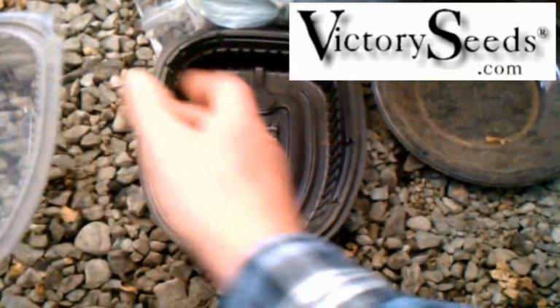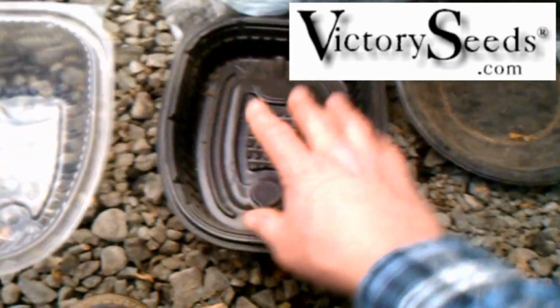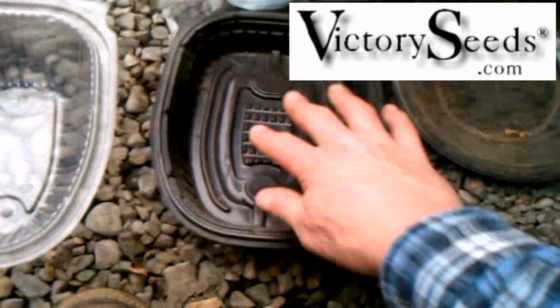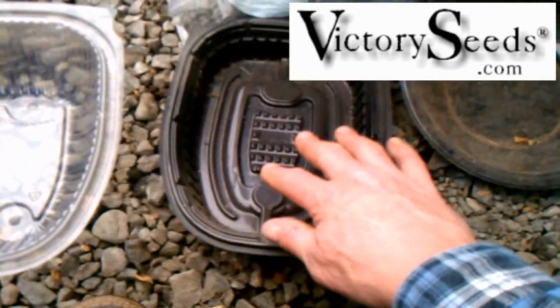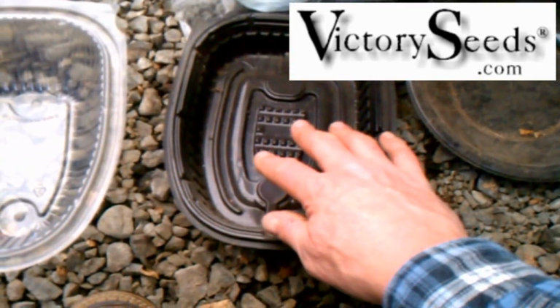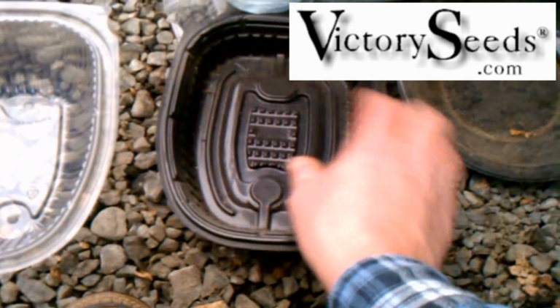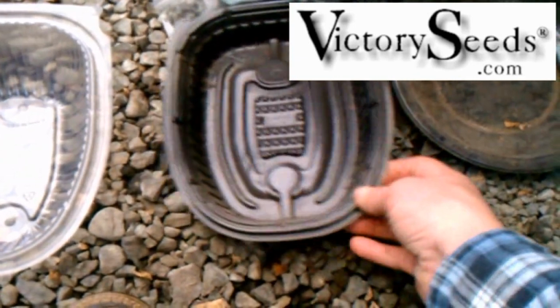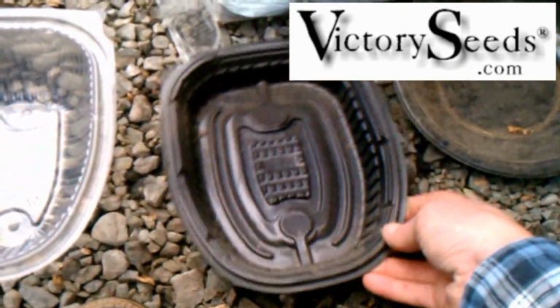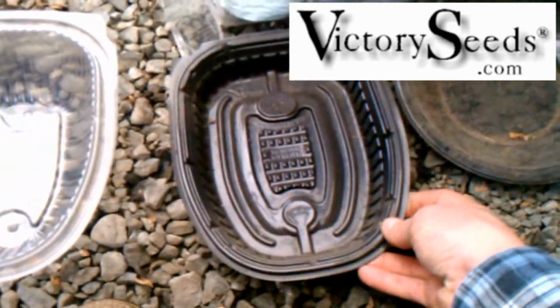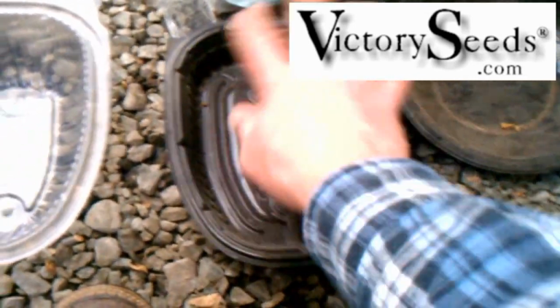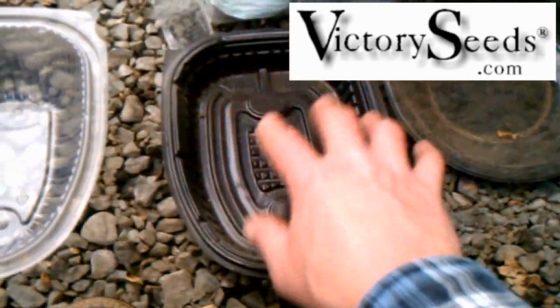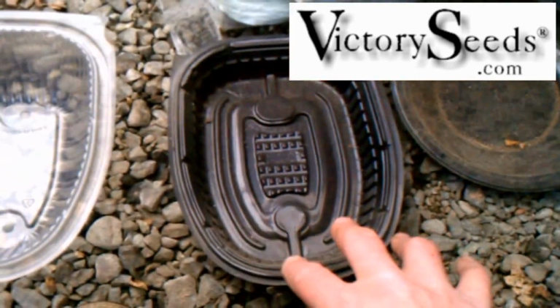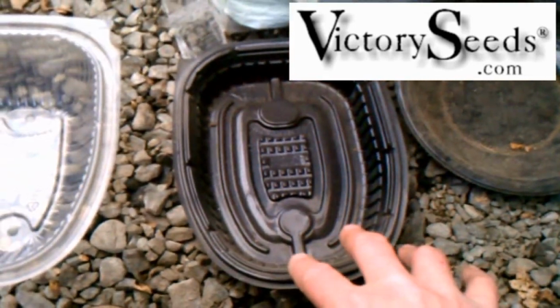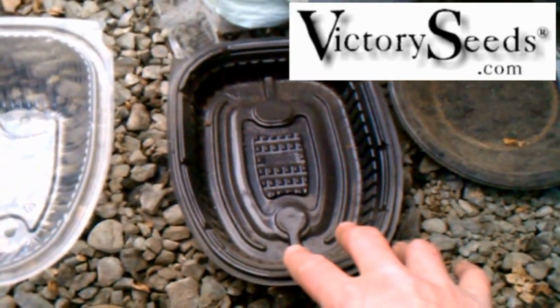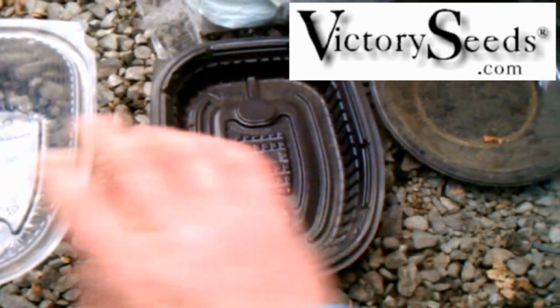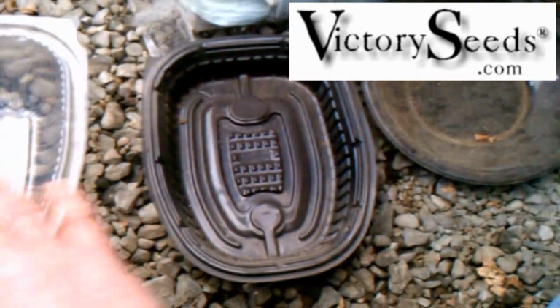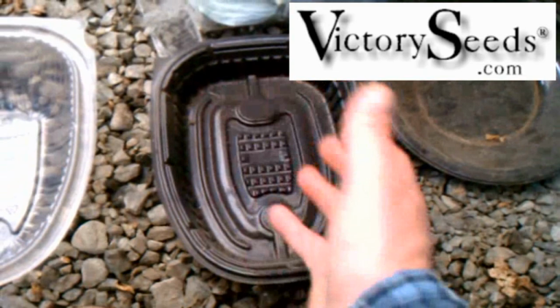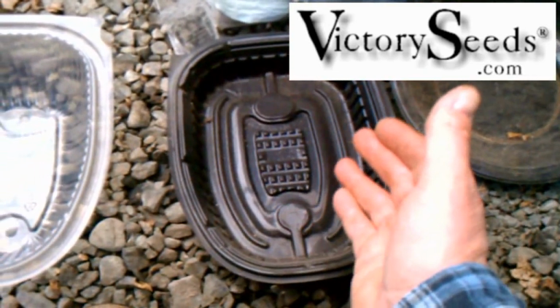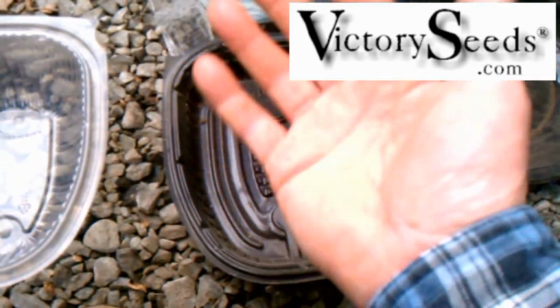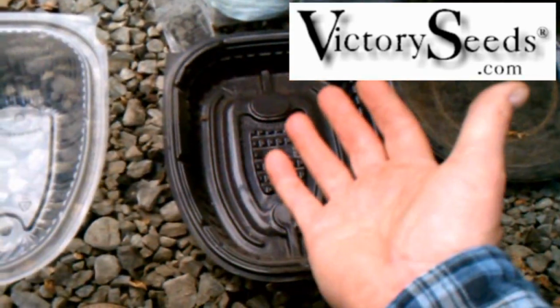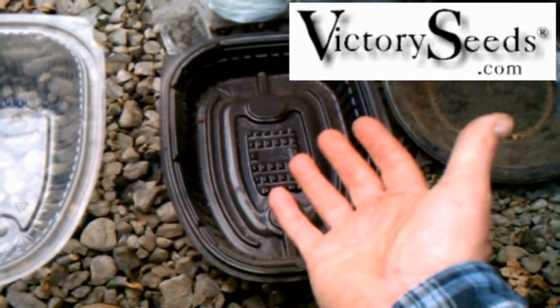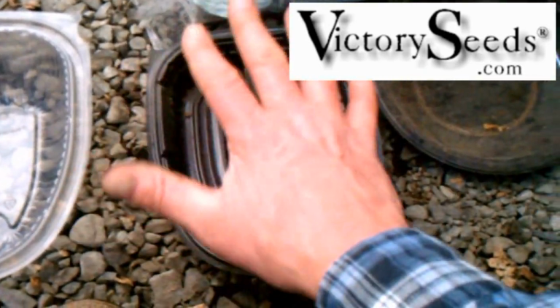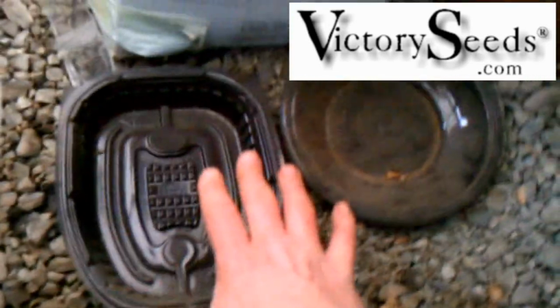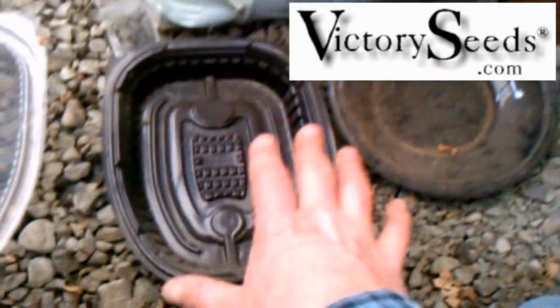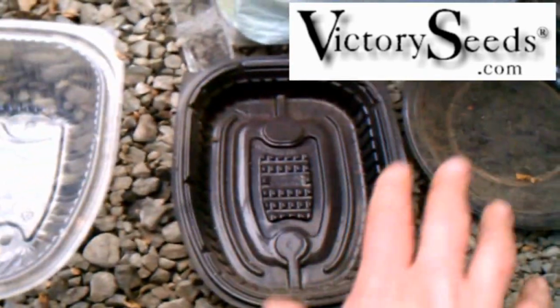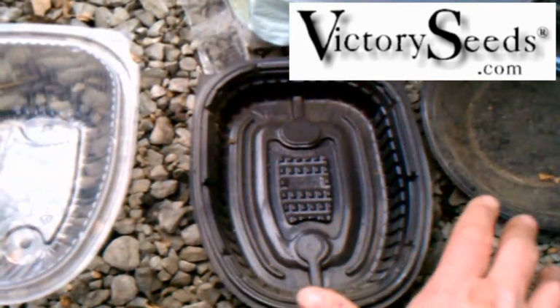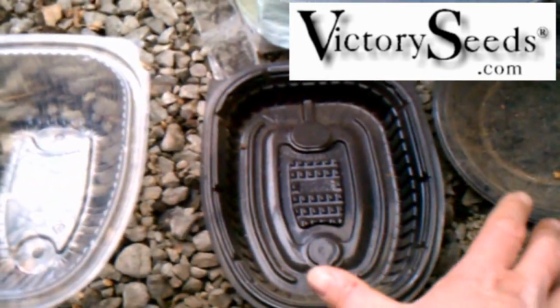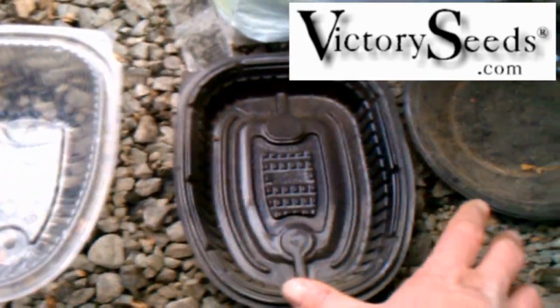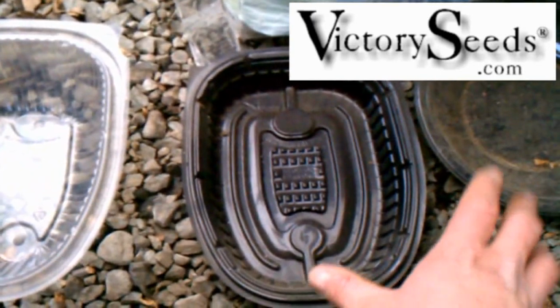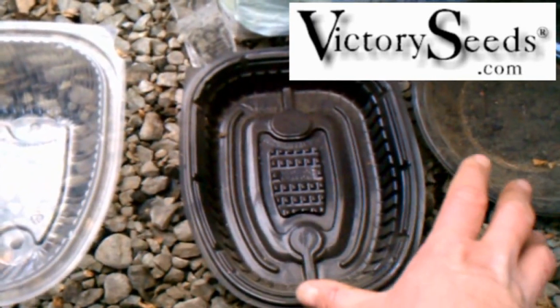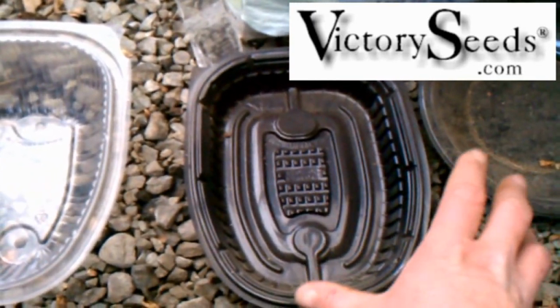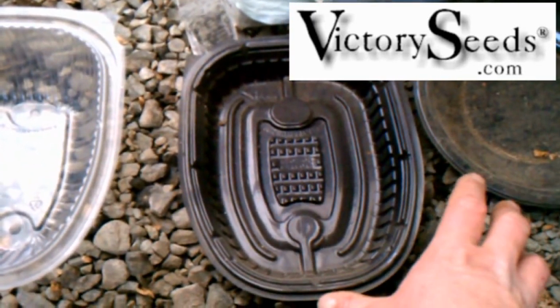Normally what I do is put potting mix in something like this and sprinkle your seed over the whole surface. In the case of tobacco, you wouldn't bury it — you wouldn't cover it at all — because it needs light to germinate.